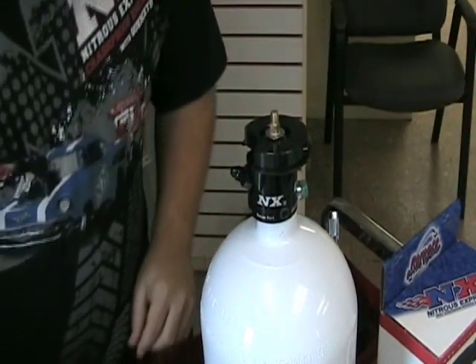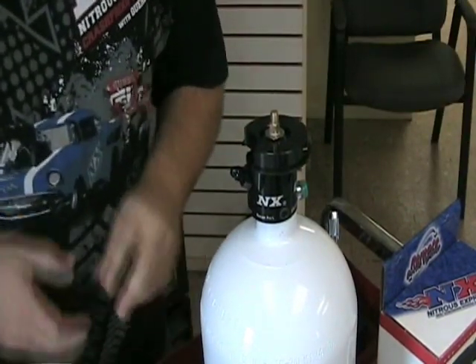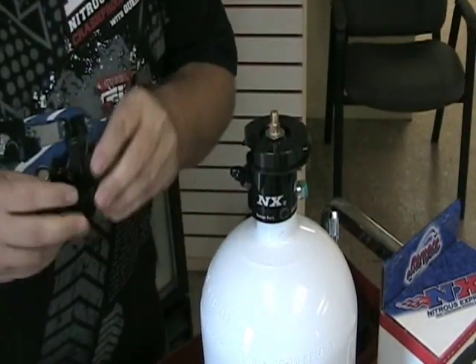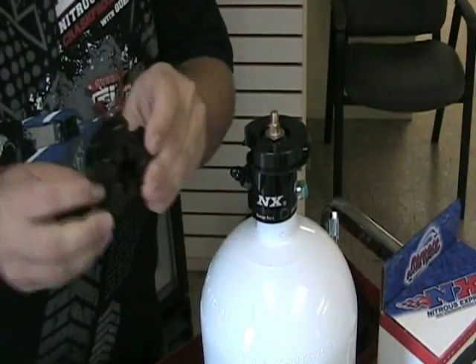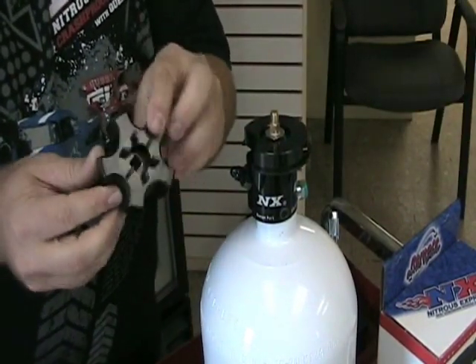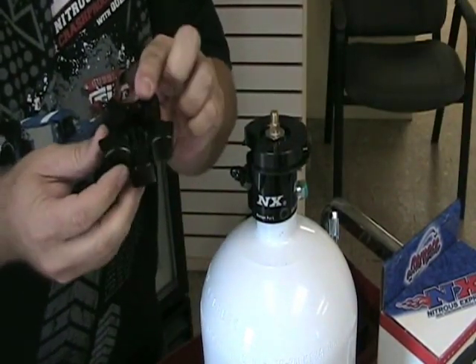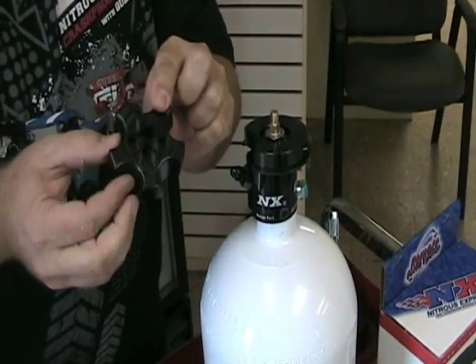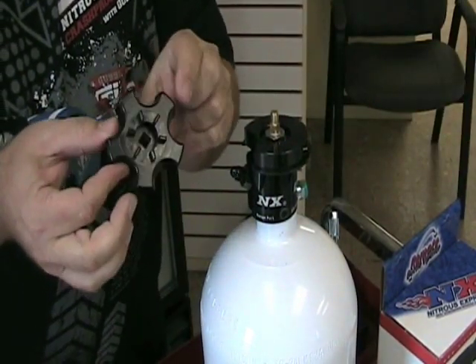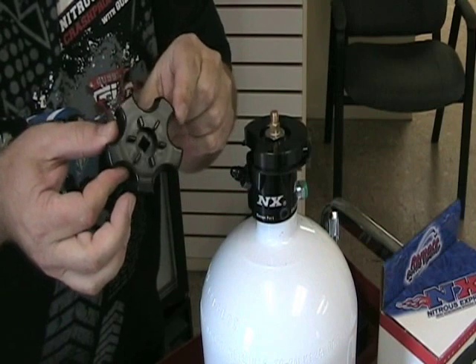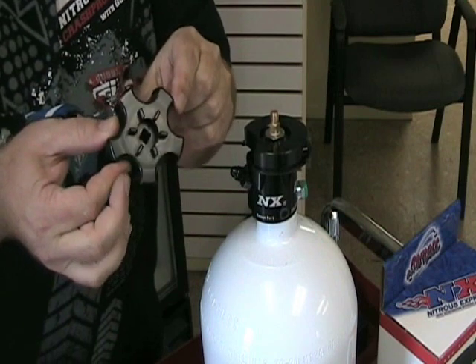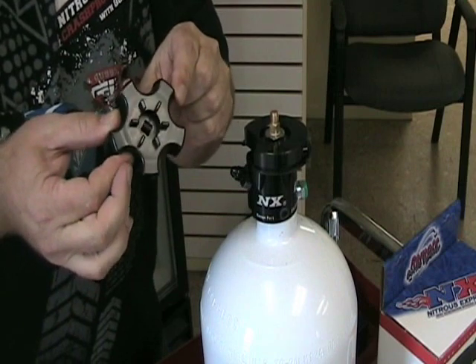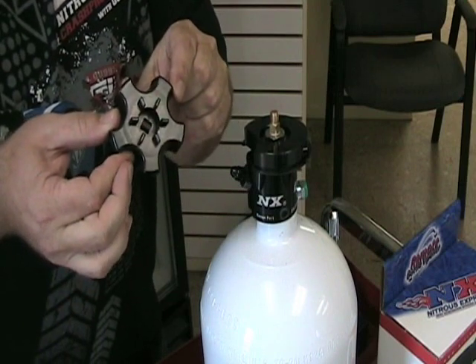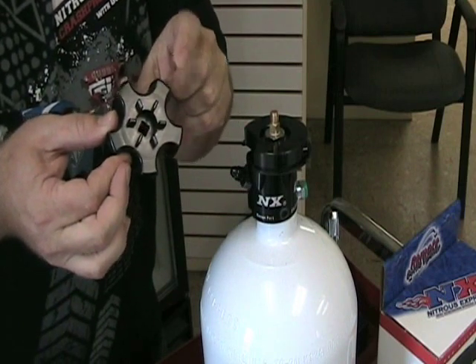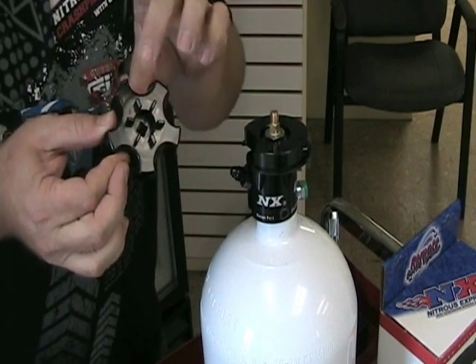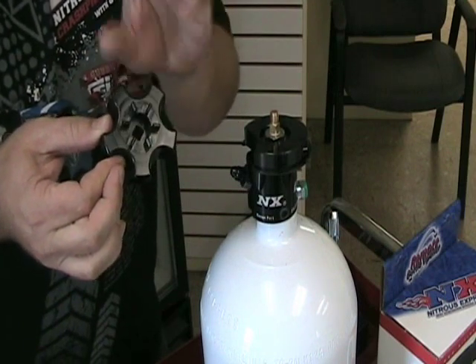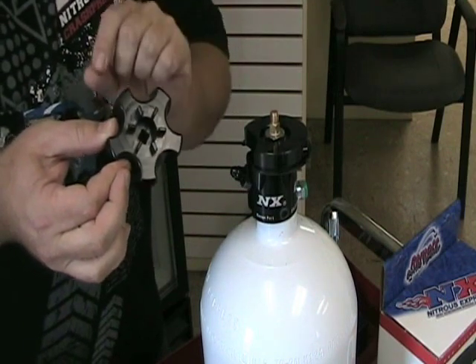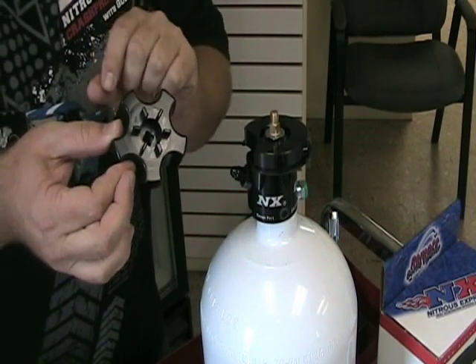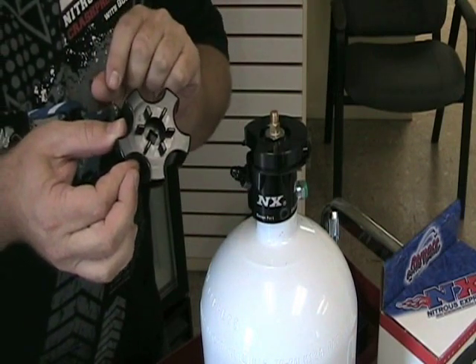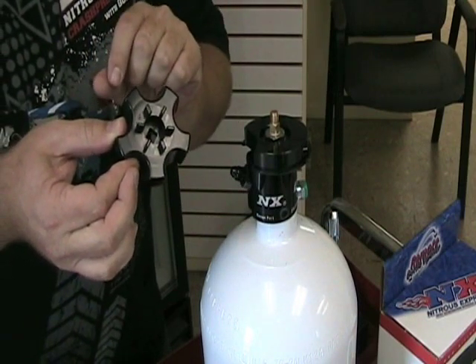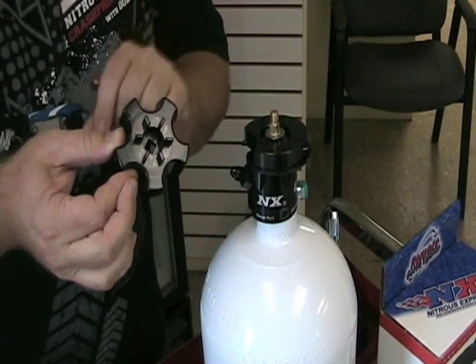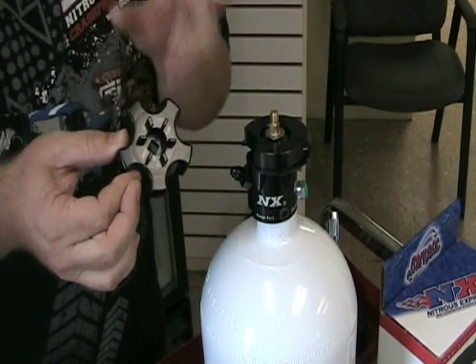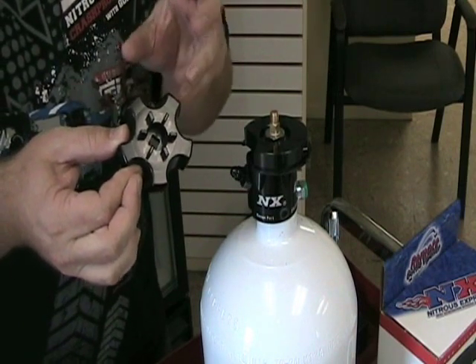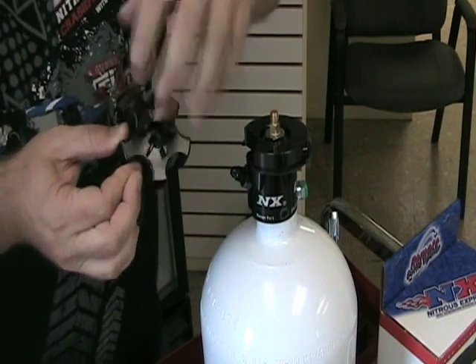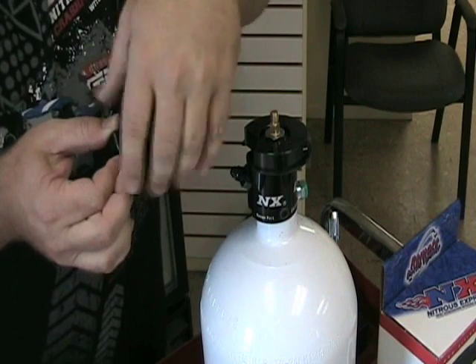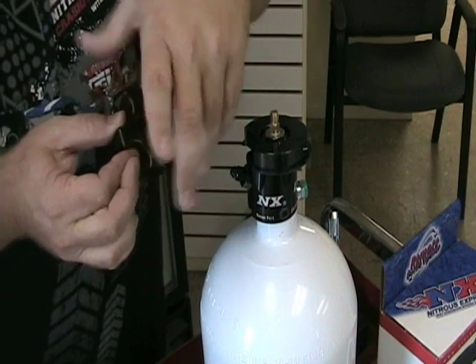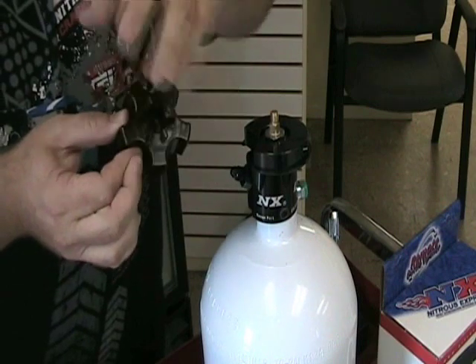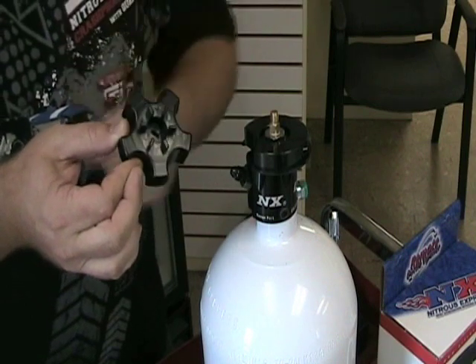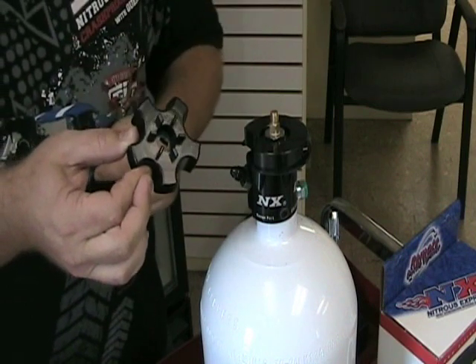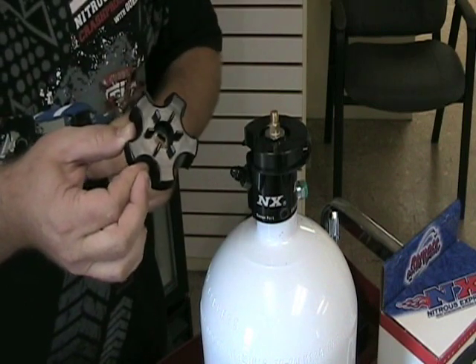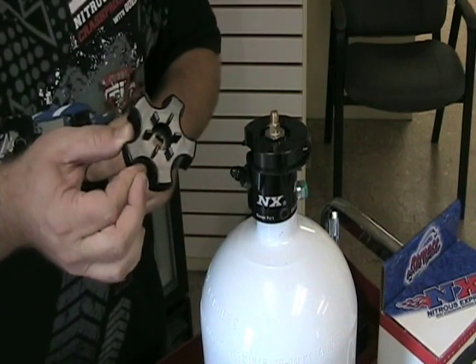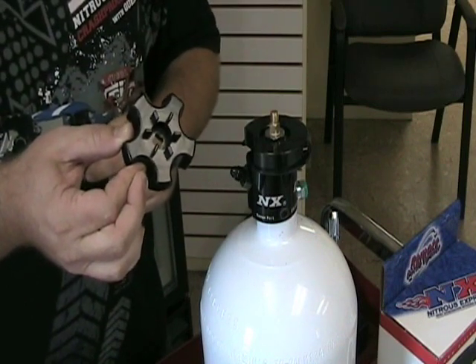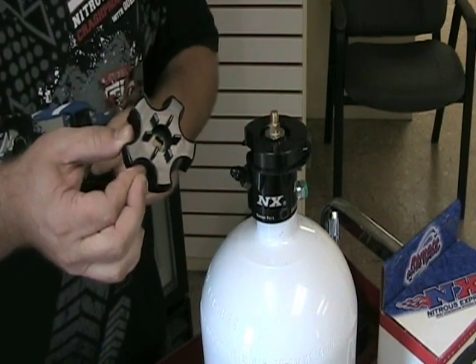Now we can install our new billet aluminum hand wheel. This has gears on it that the remote opener uses to activate, but you can also use your hand to open and close the bottle when you need to refill it.